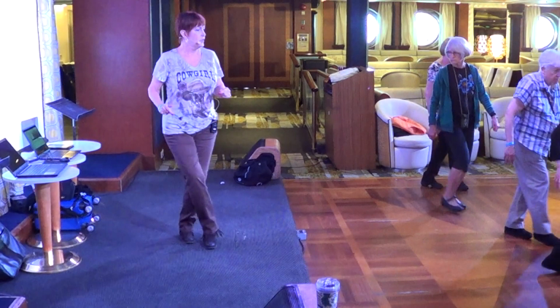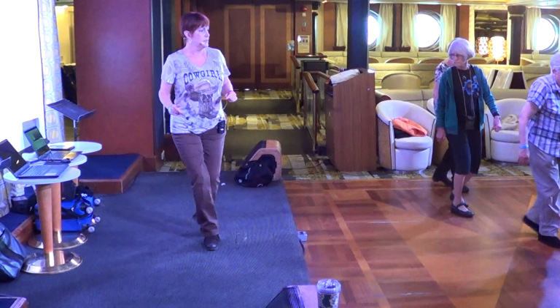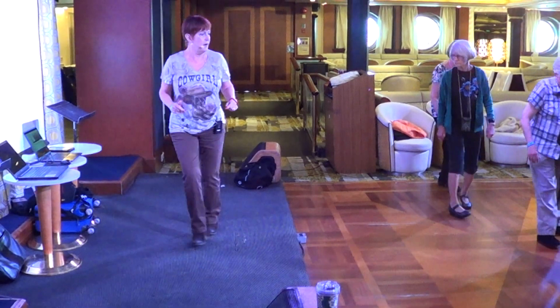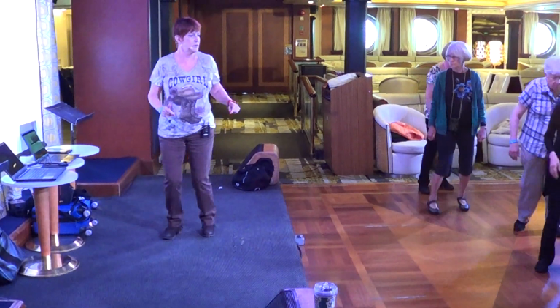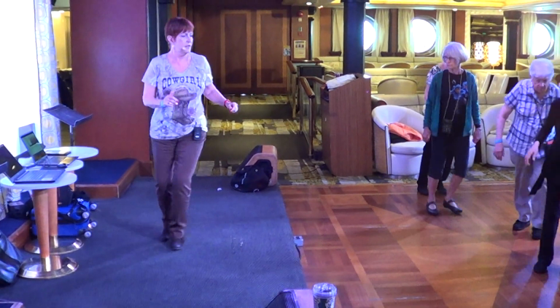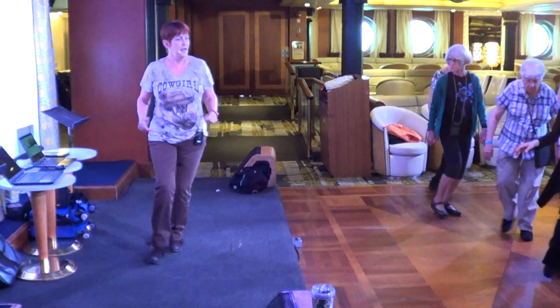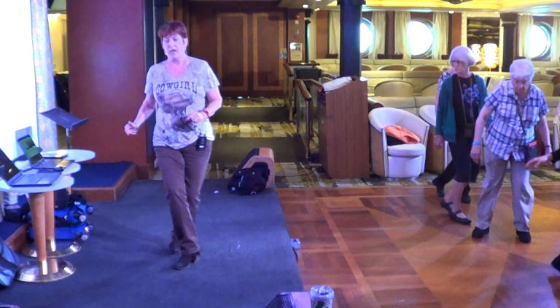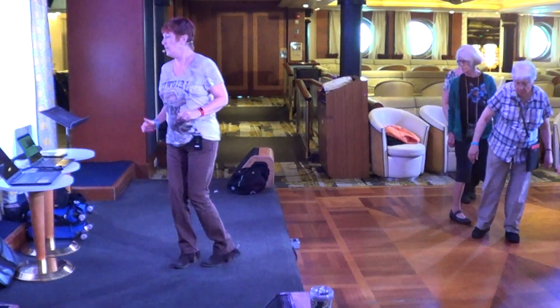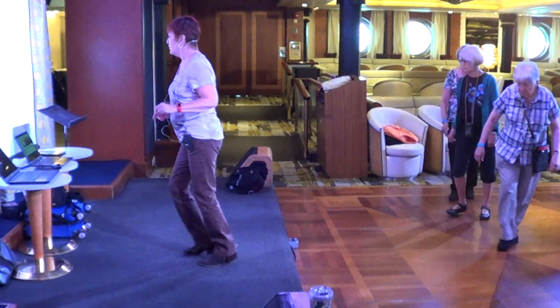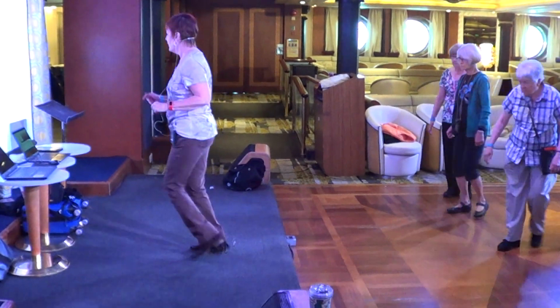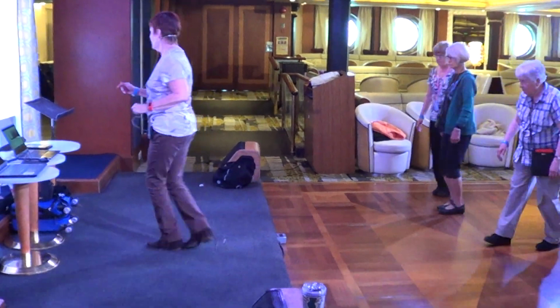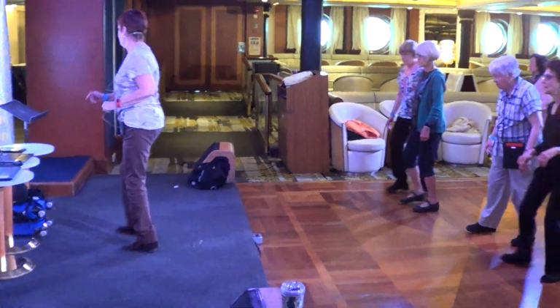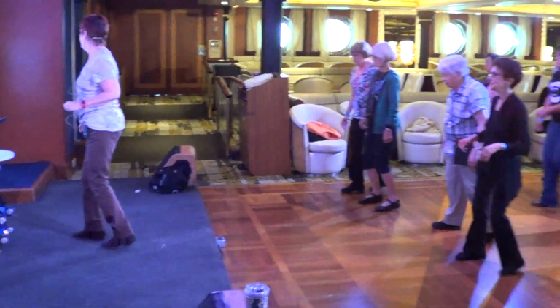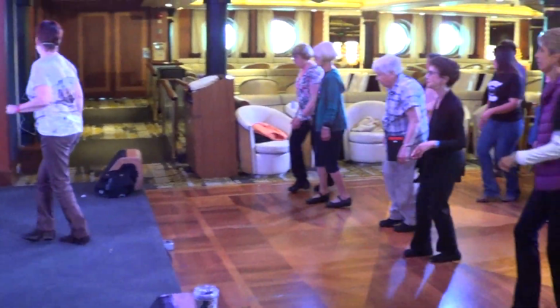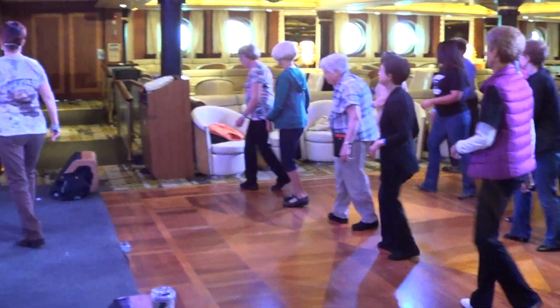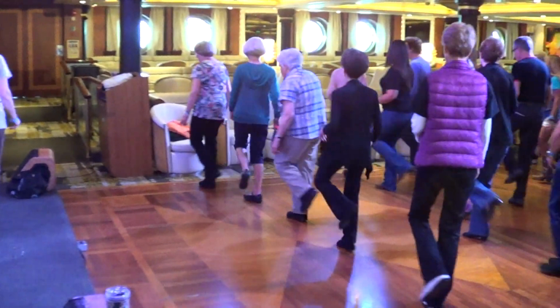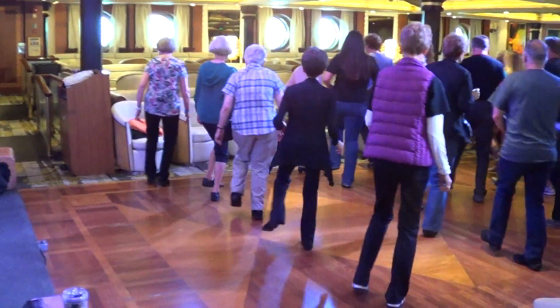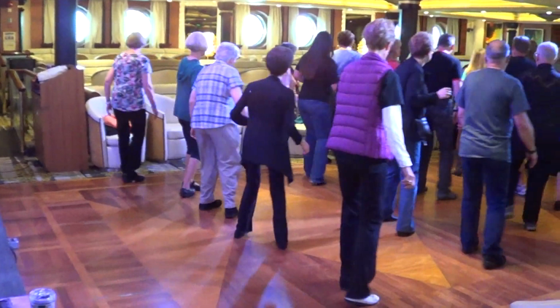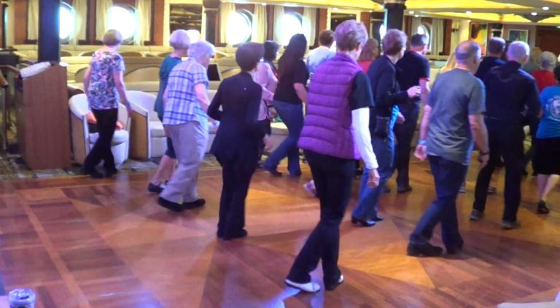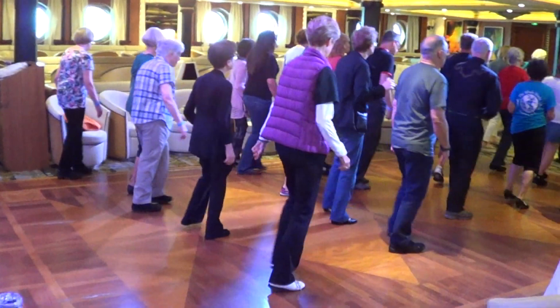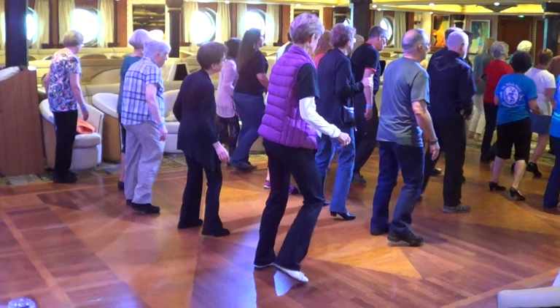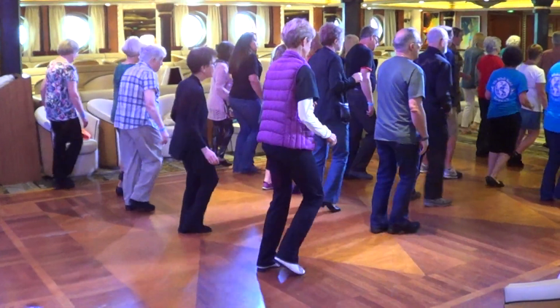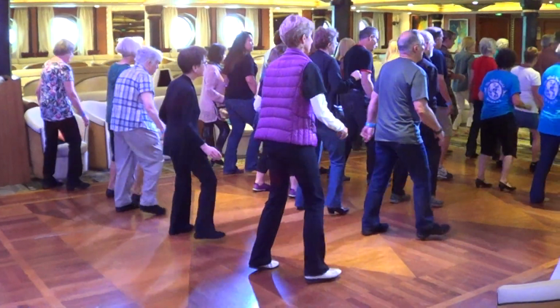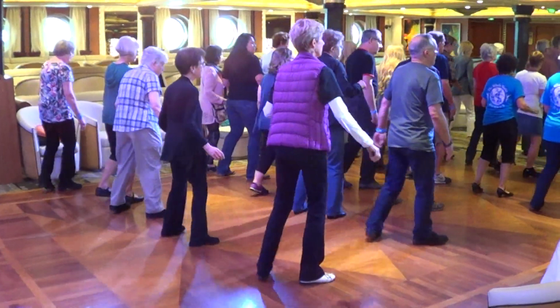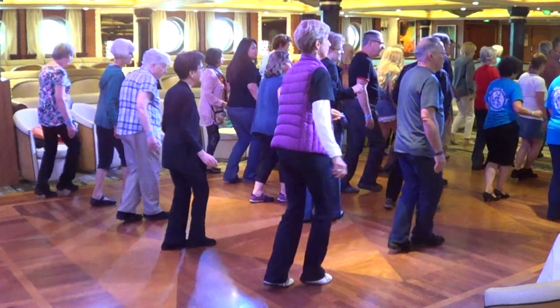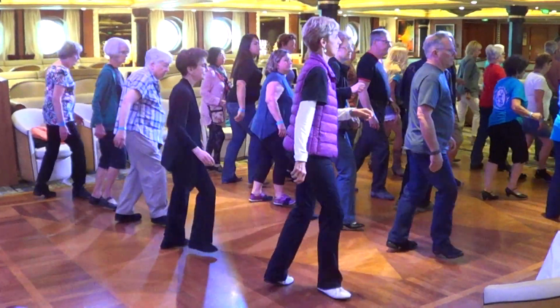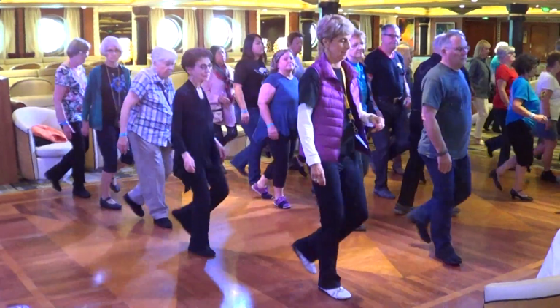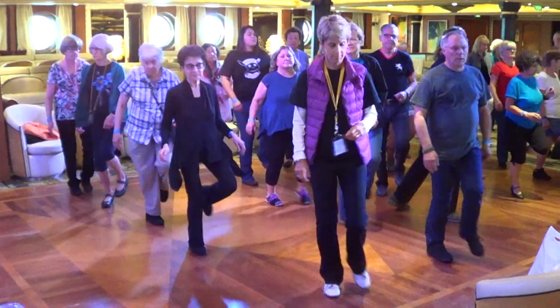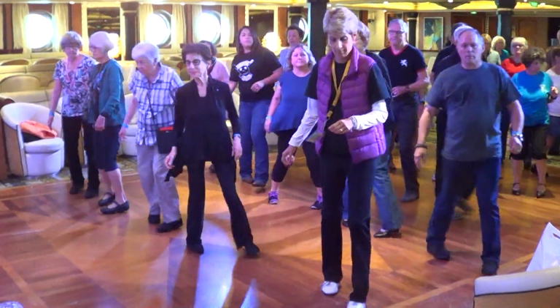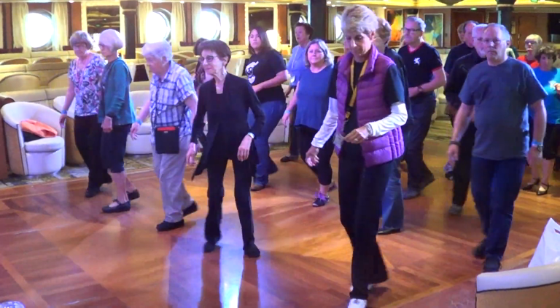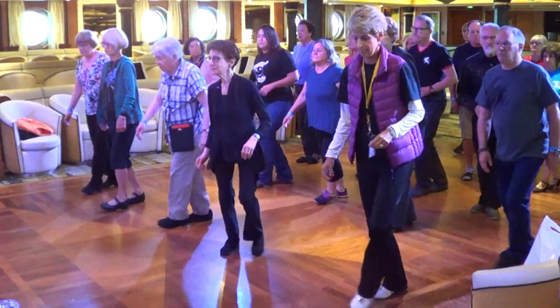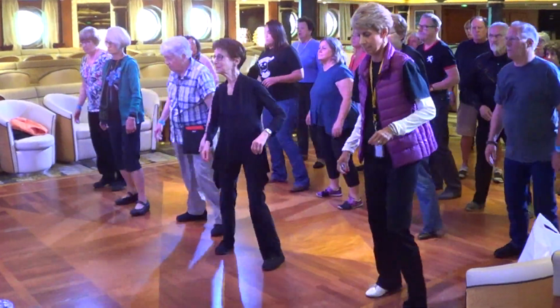Jazz box, jazz box front, and great line. K-step.